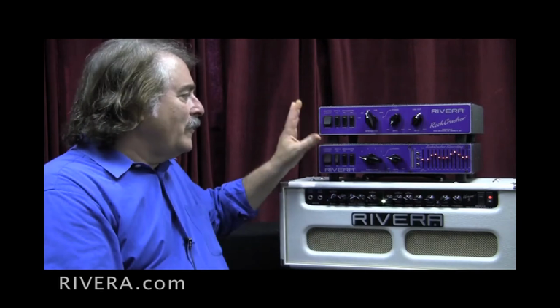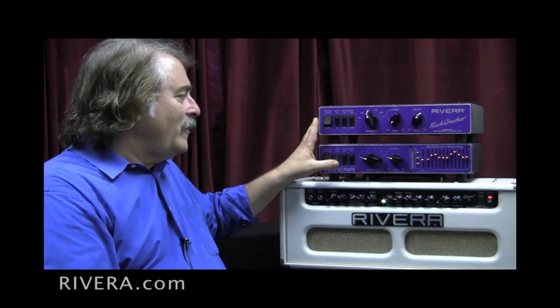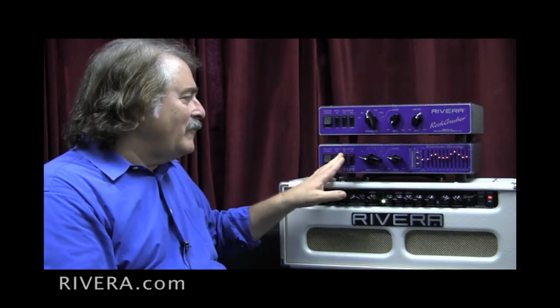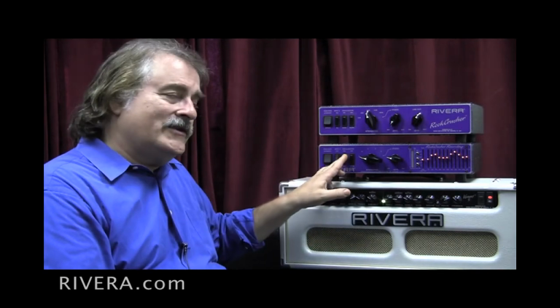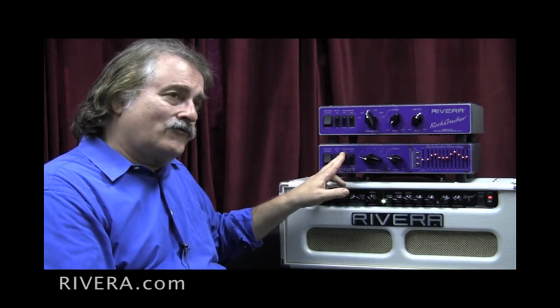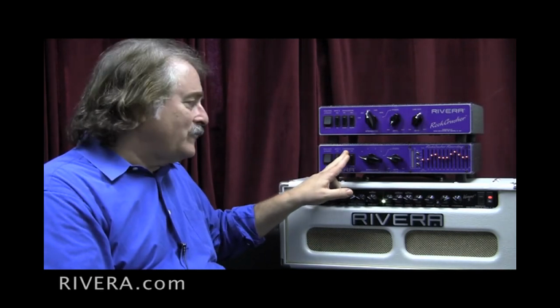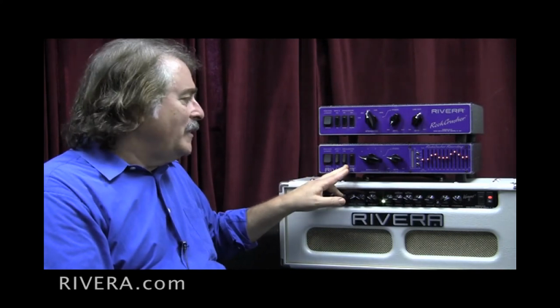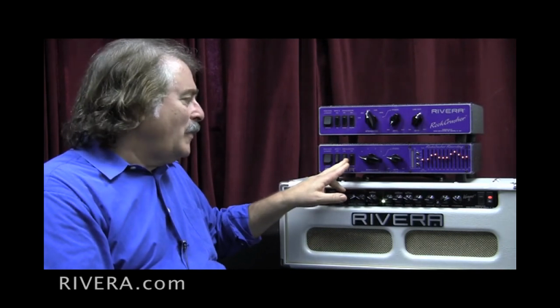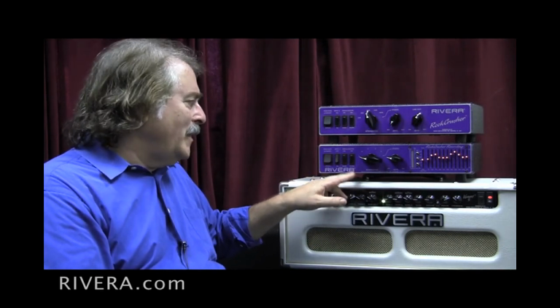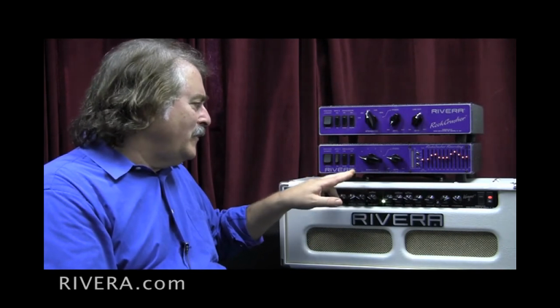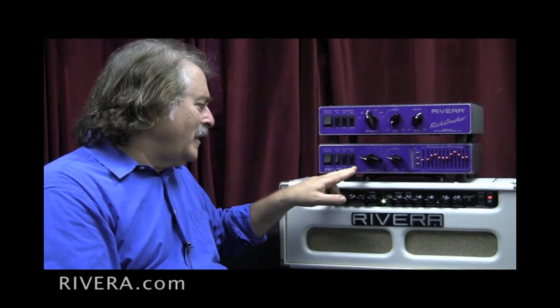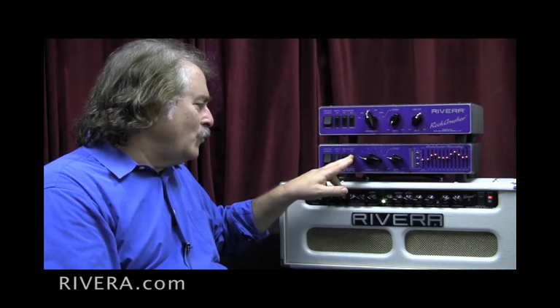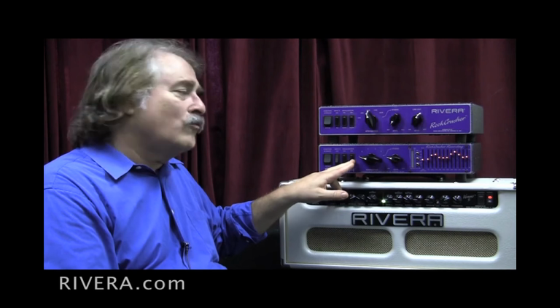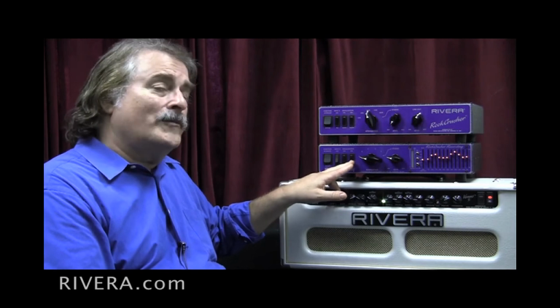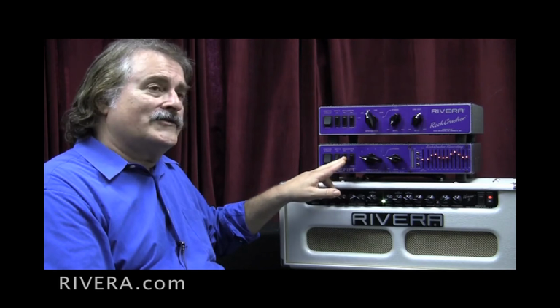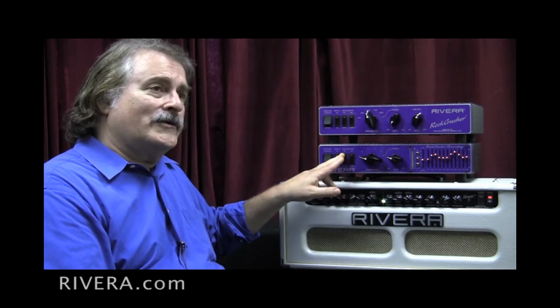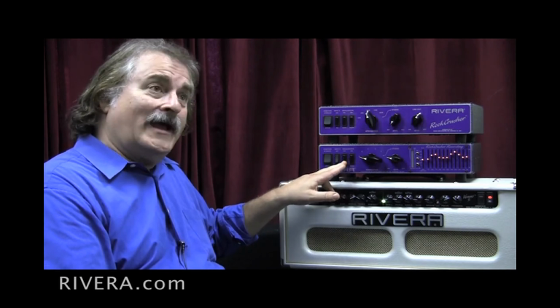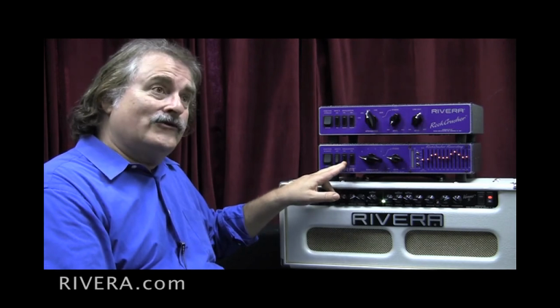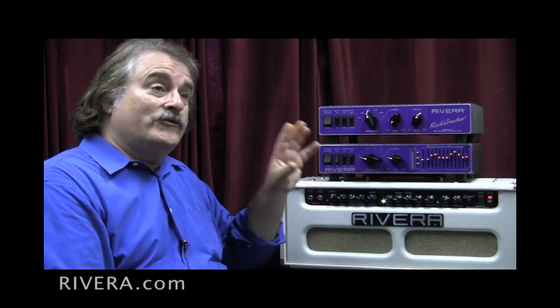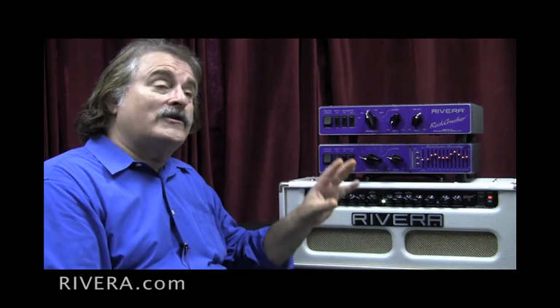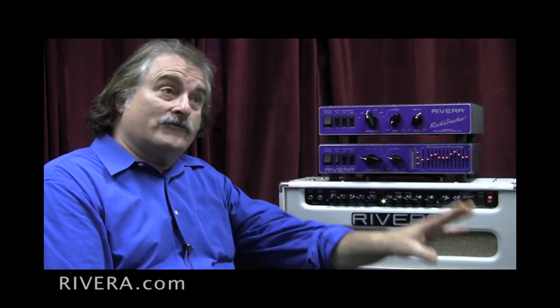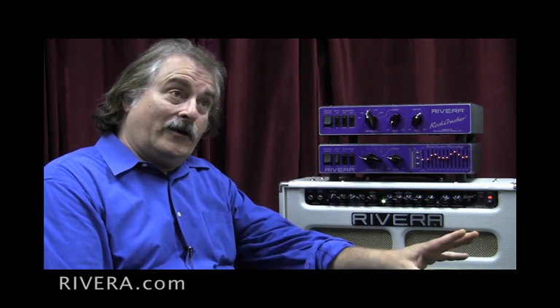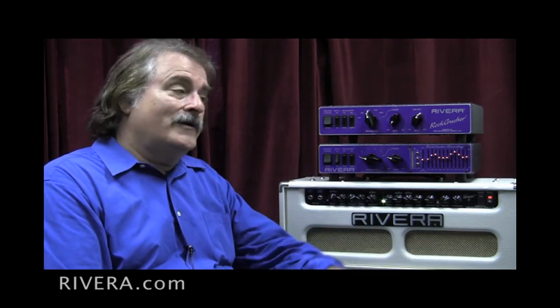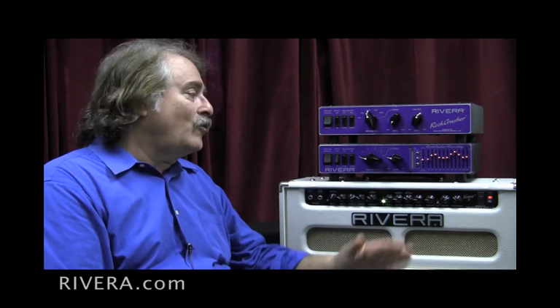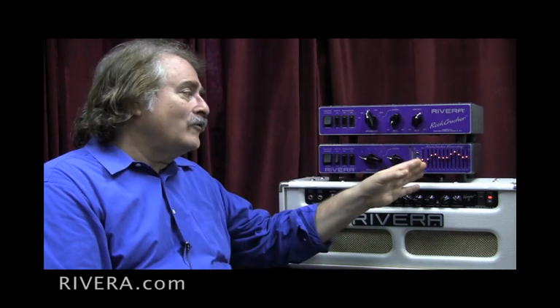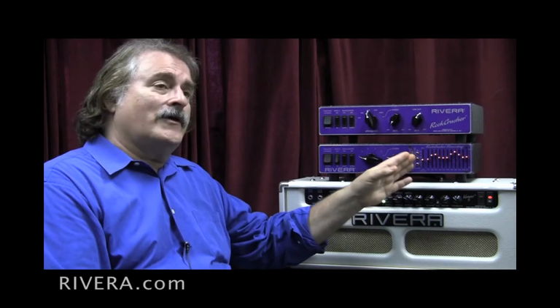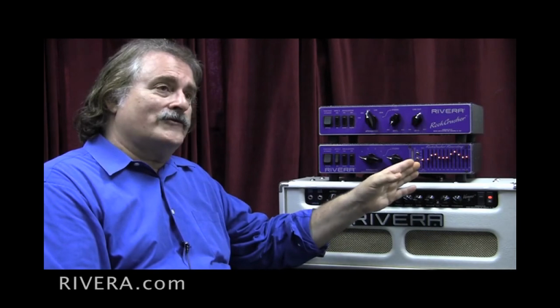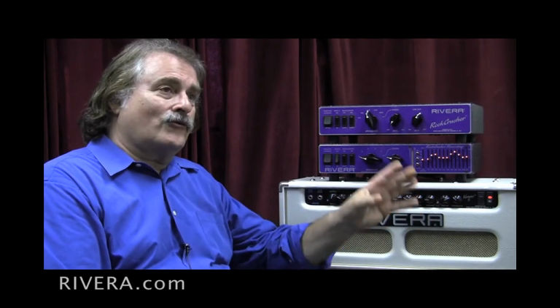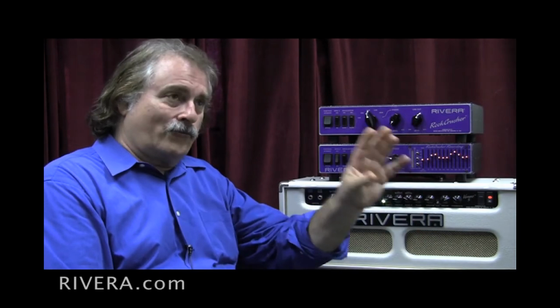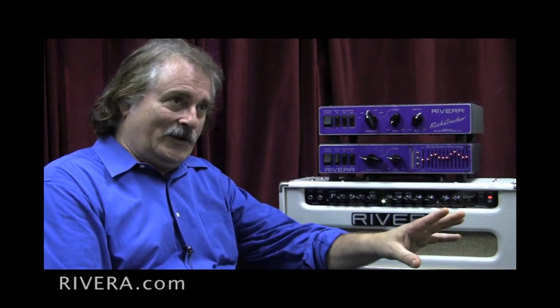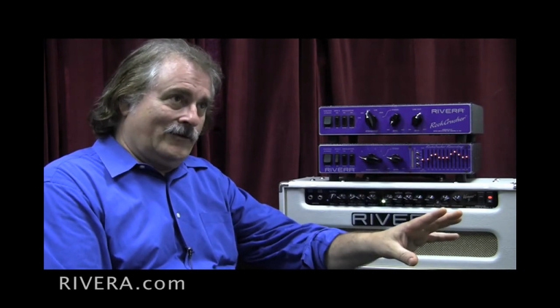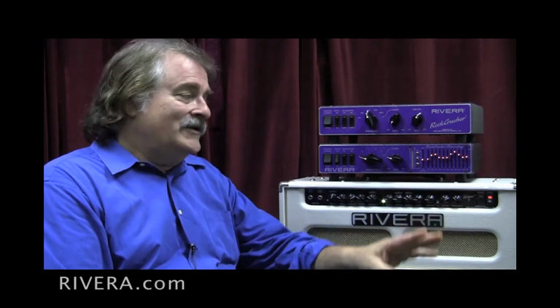The attenuator itself has EQ controls: it has a bottom end, one called warm, and a top end called edge, which you only hear through the speaker. Of course, you don't hear the equalizer controls through the speaker.